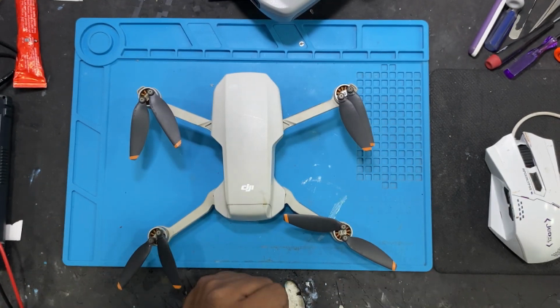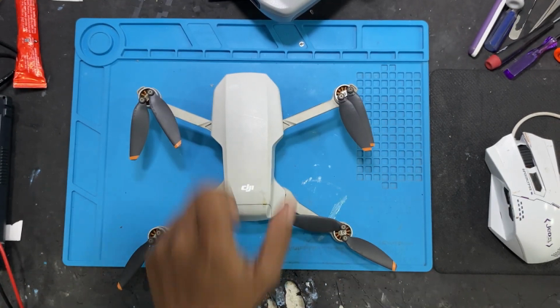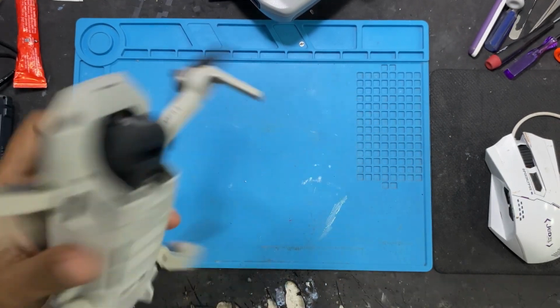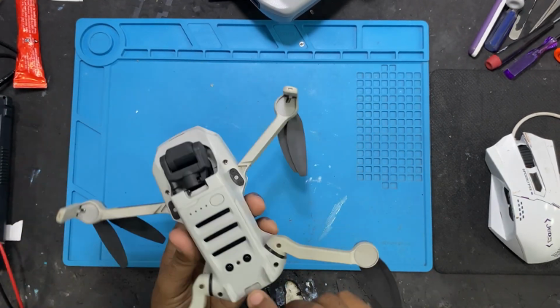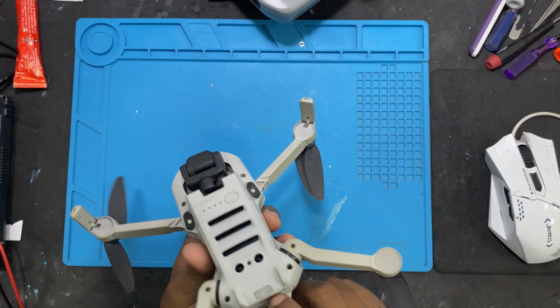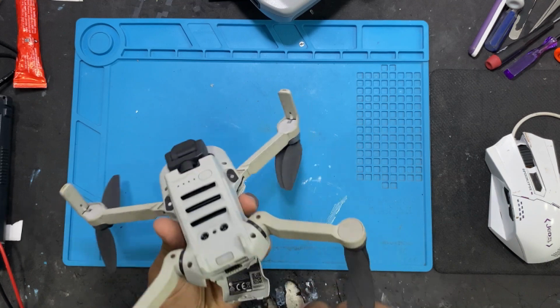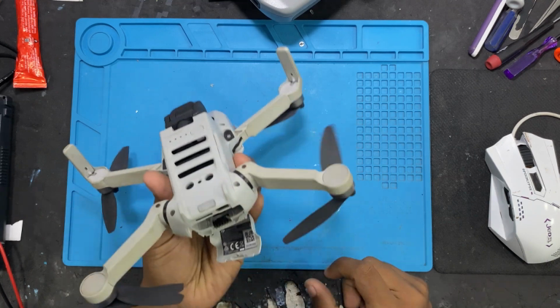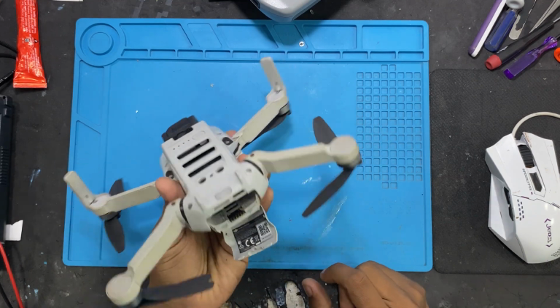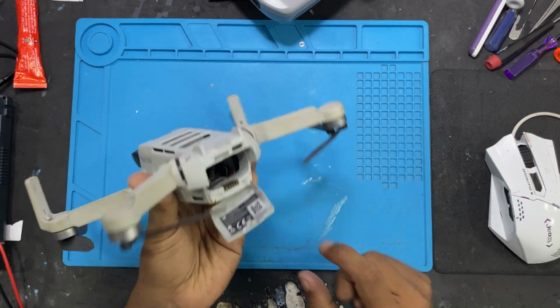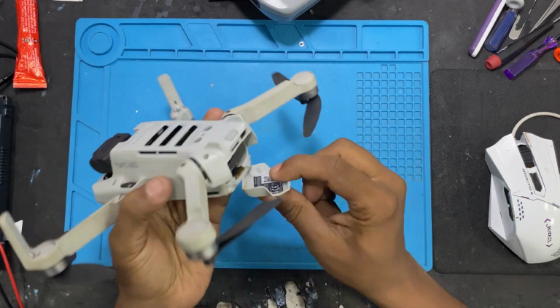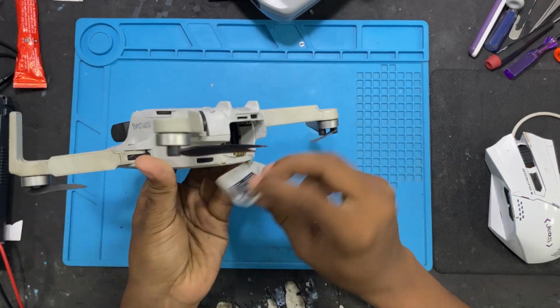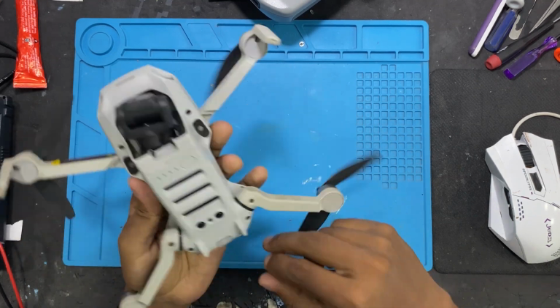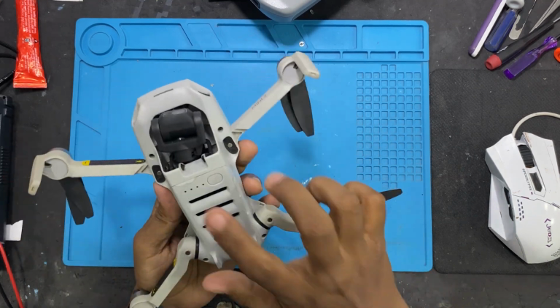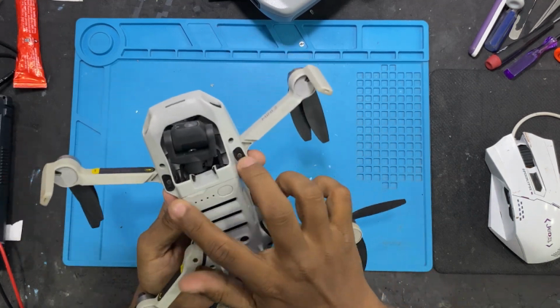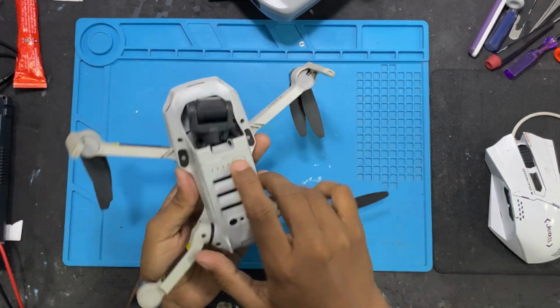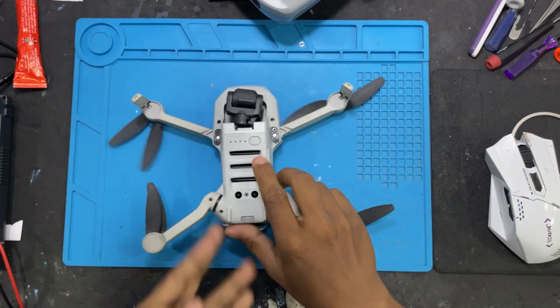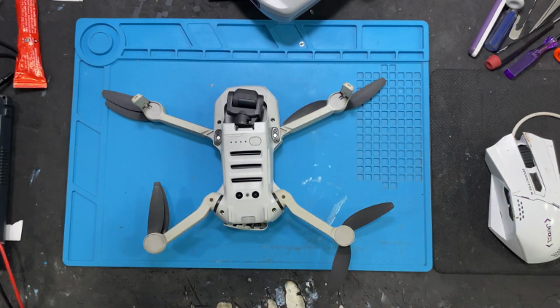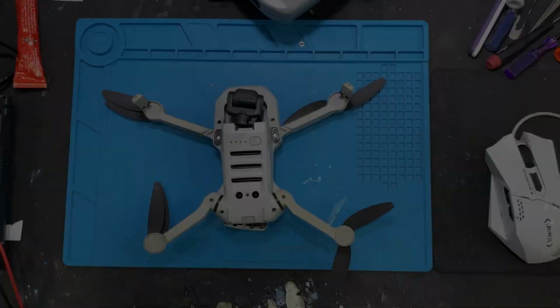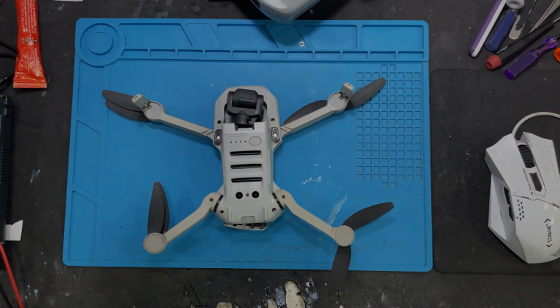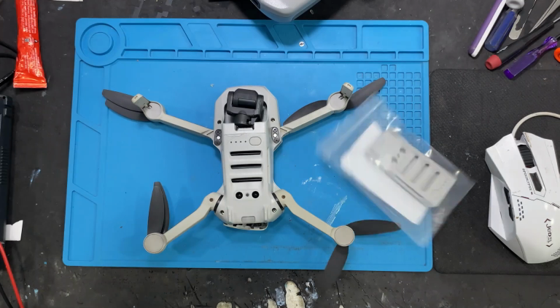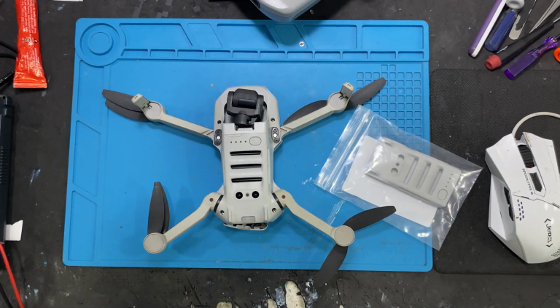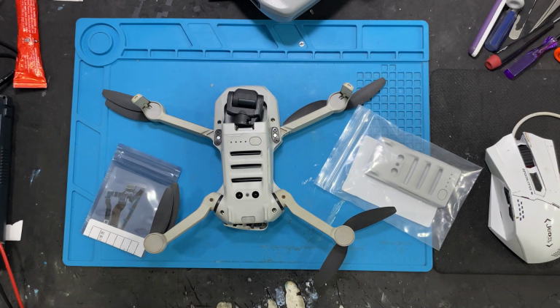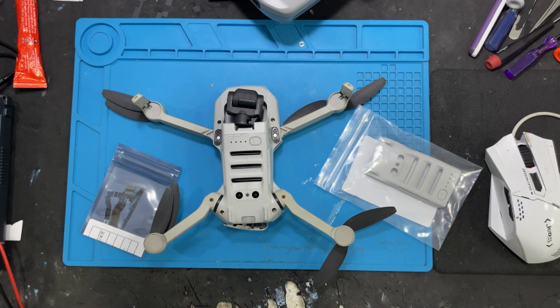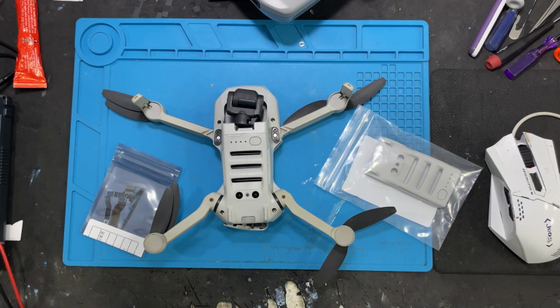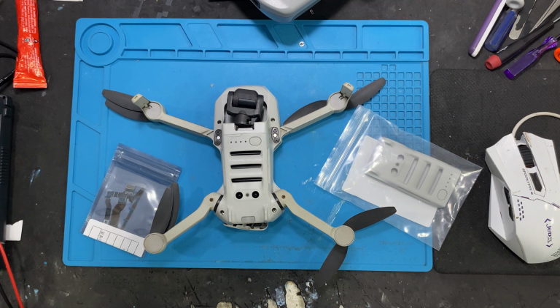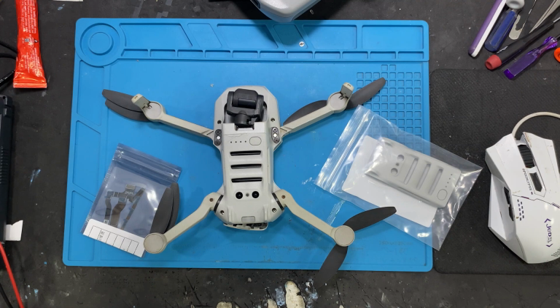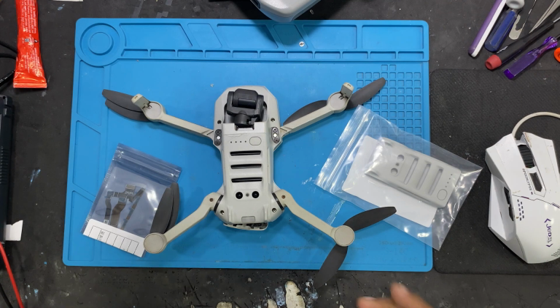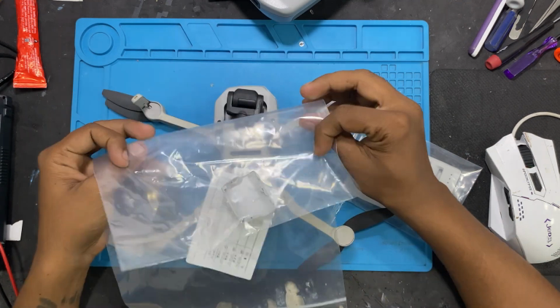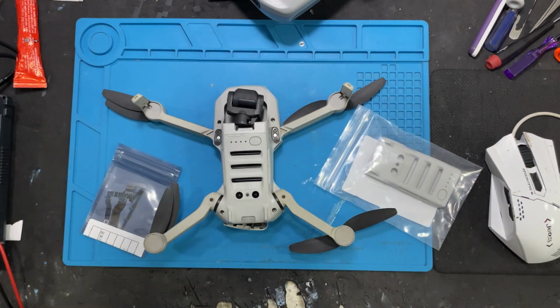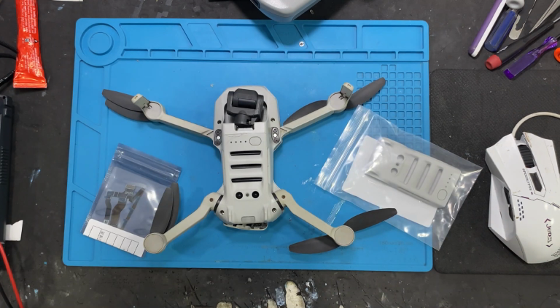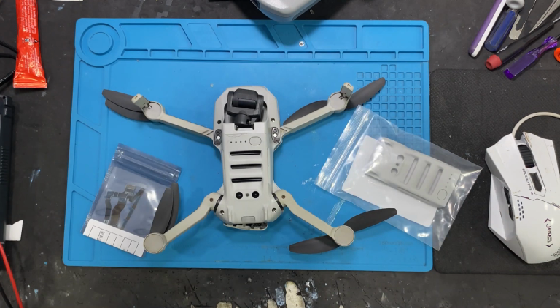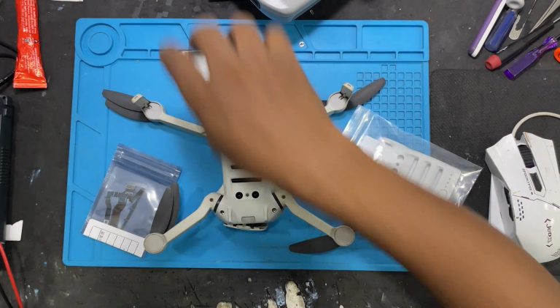Let's proceed with the drone disassembly. I'll be replacing these specific components.